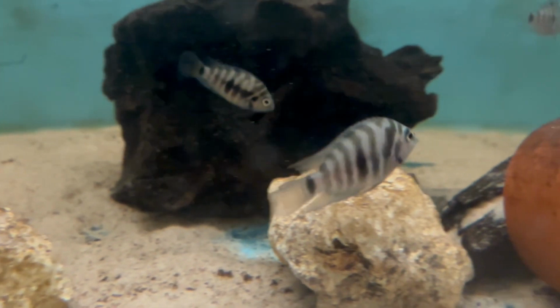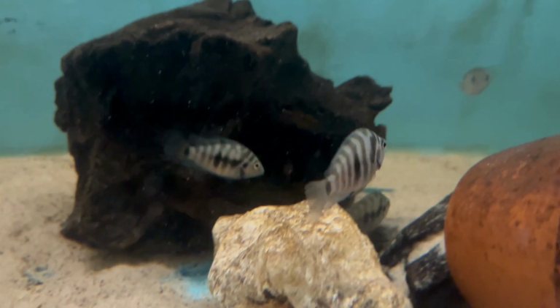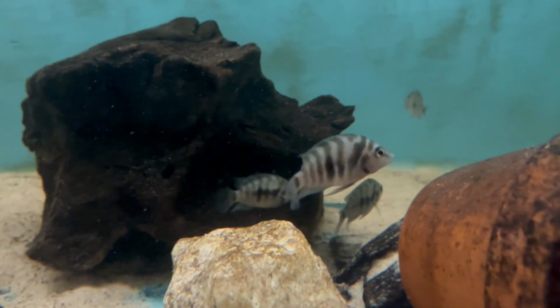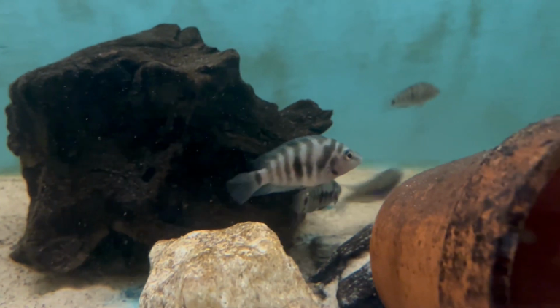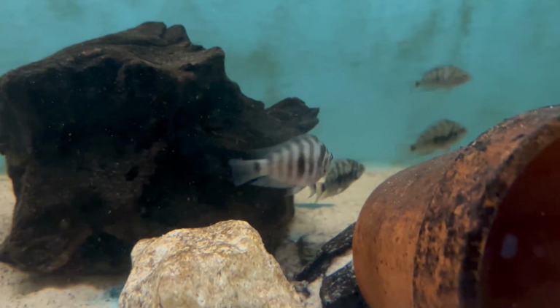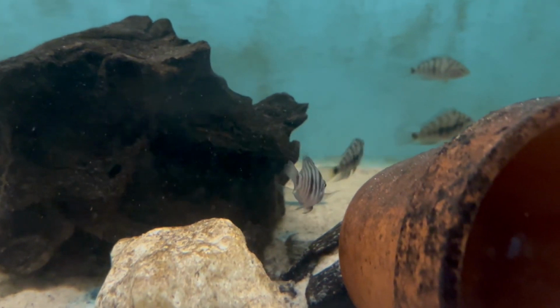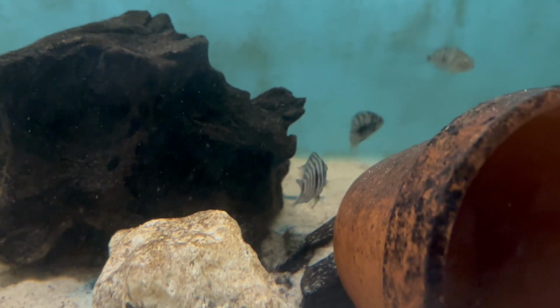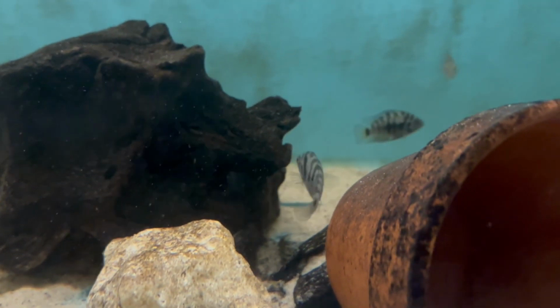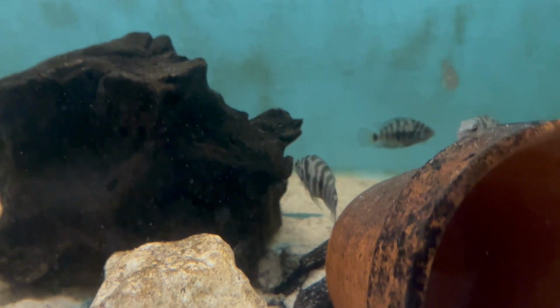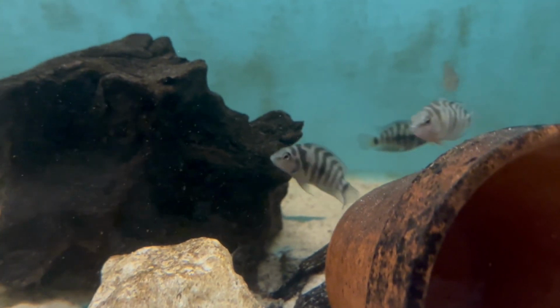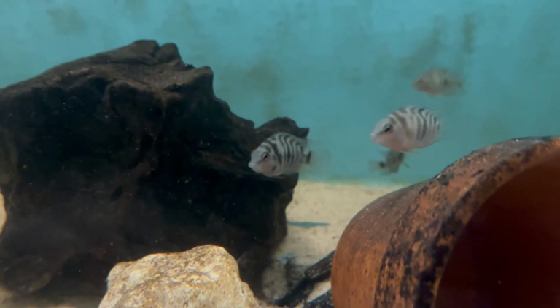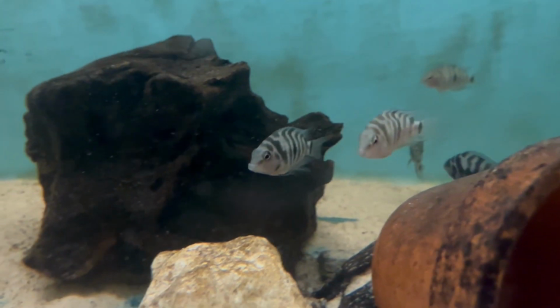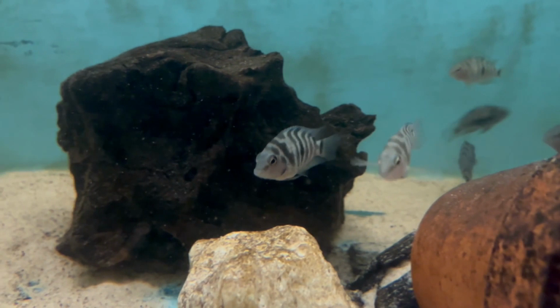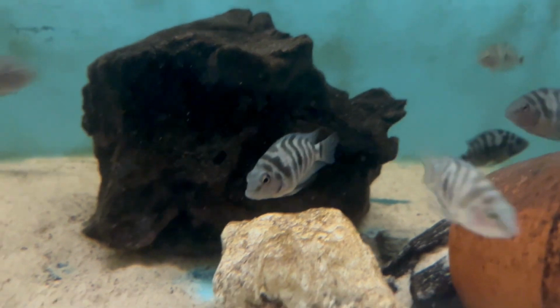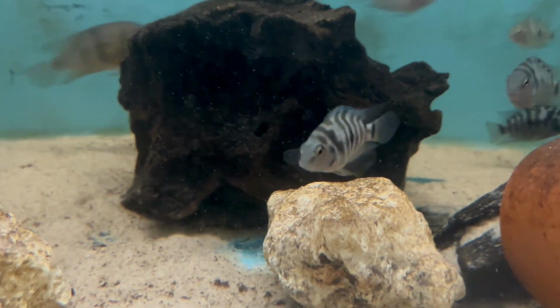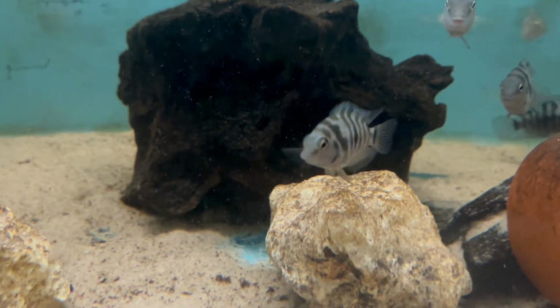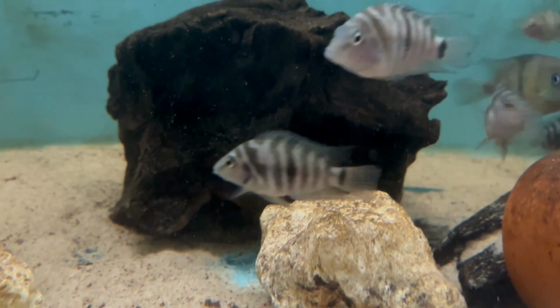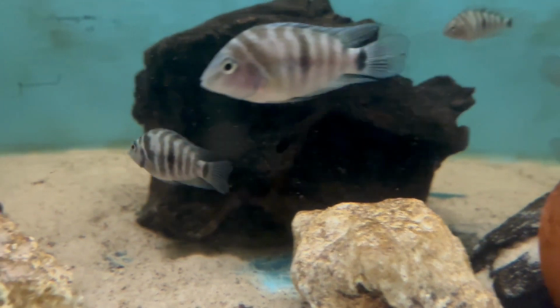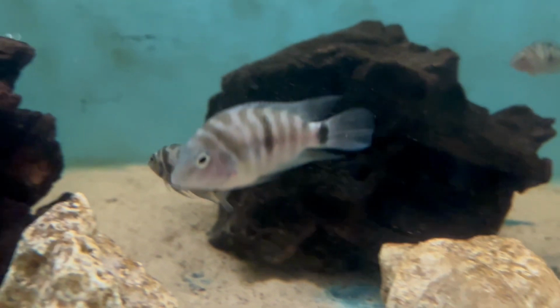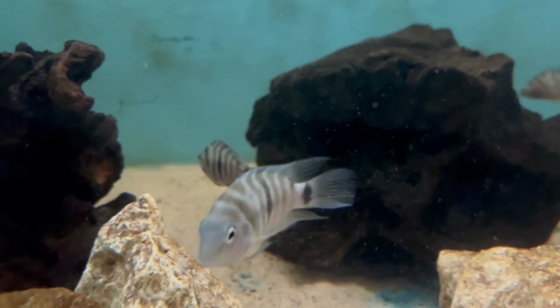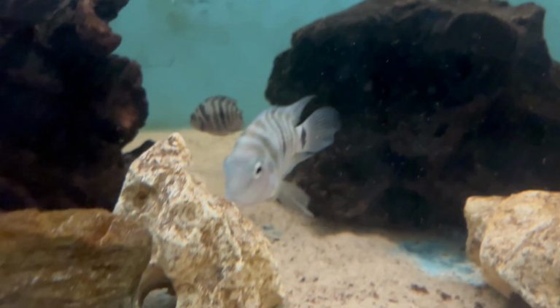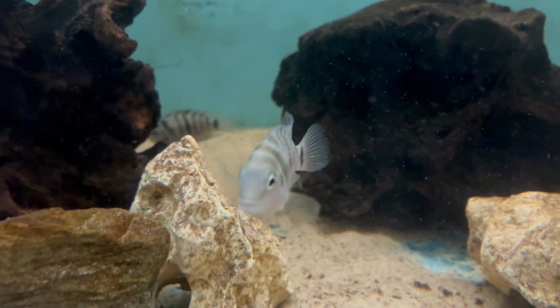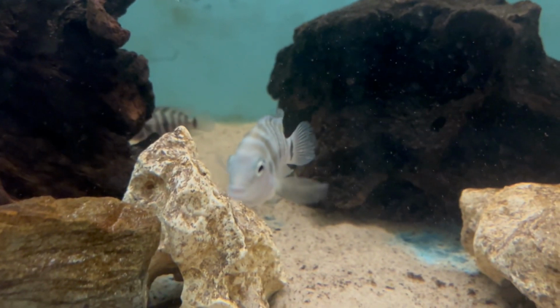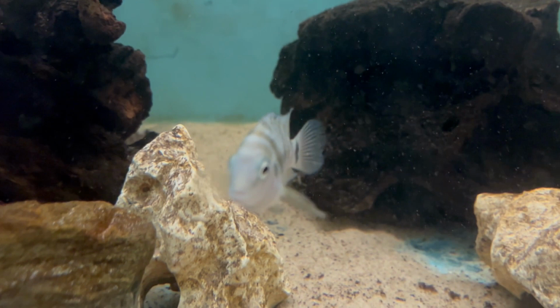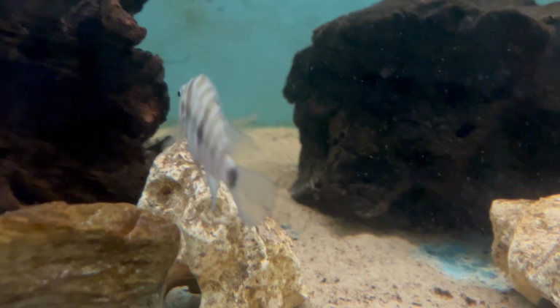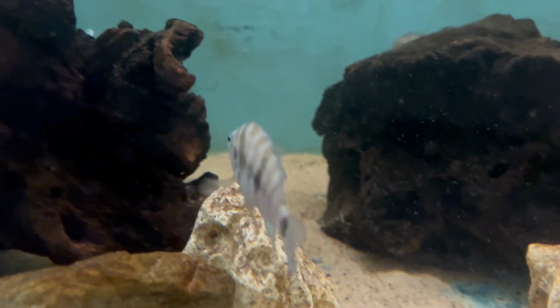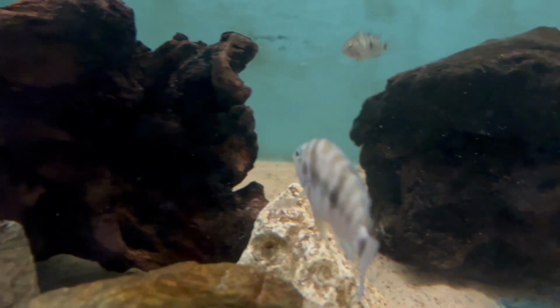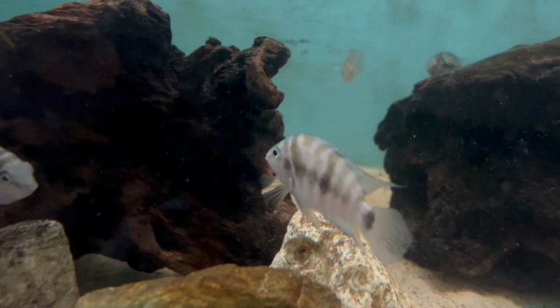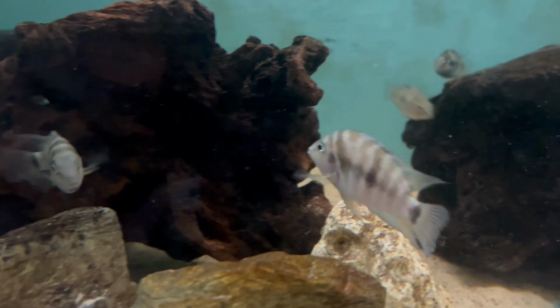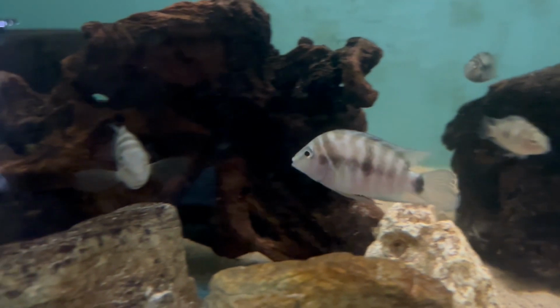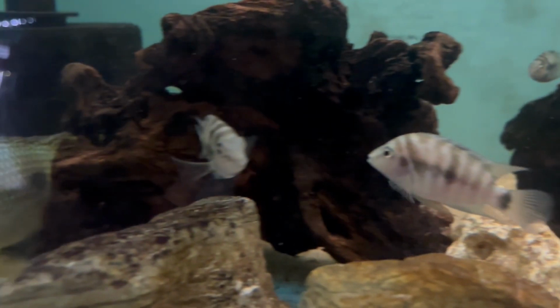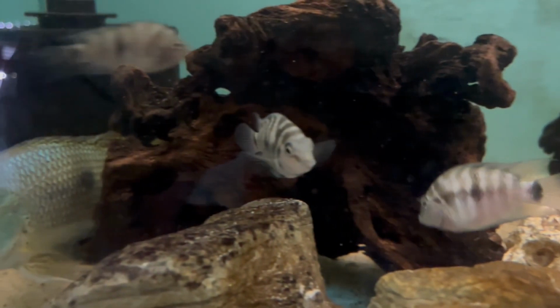And when they do actually breed, they have small eggs and the brood isn't as big. That's yet to be seen, but they are really pretty fish.